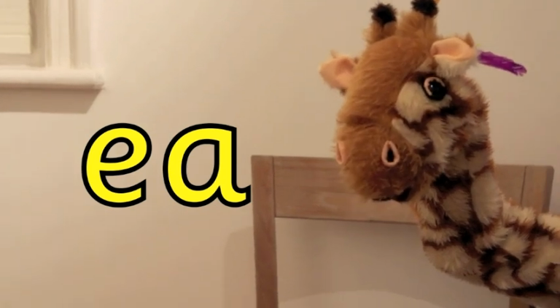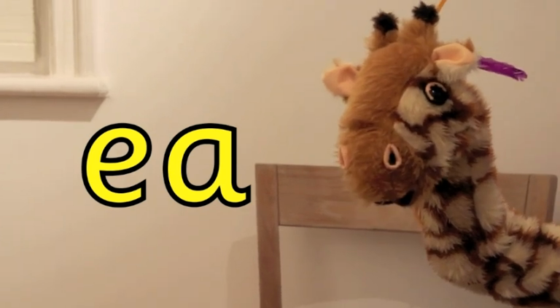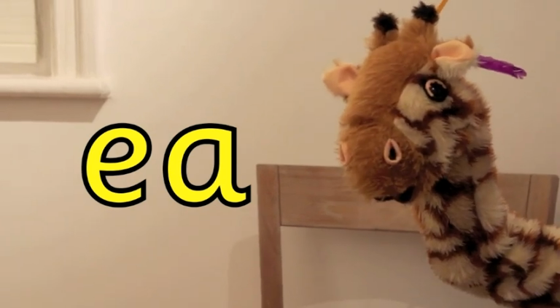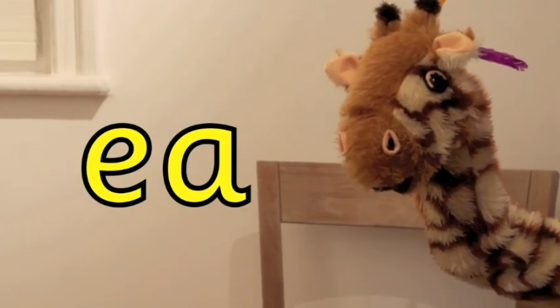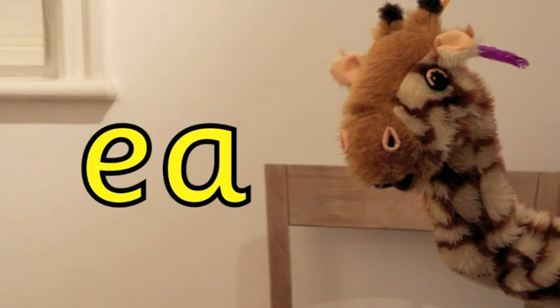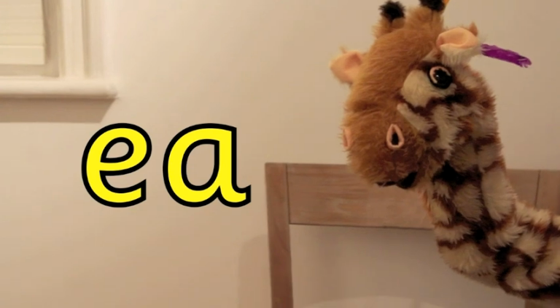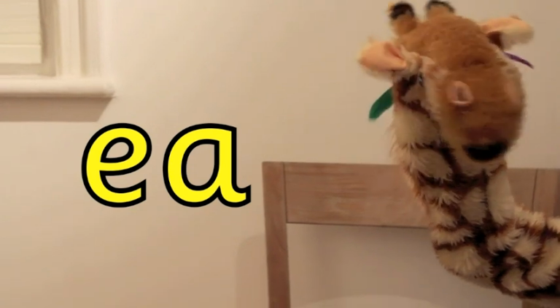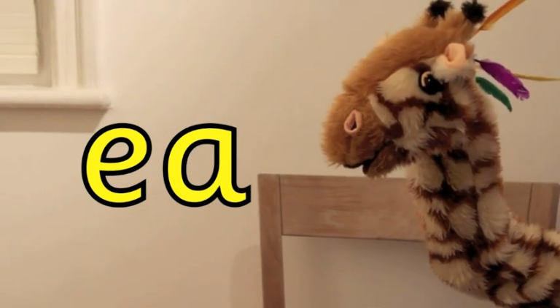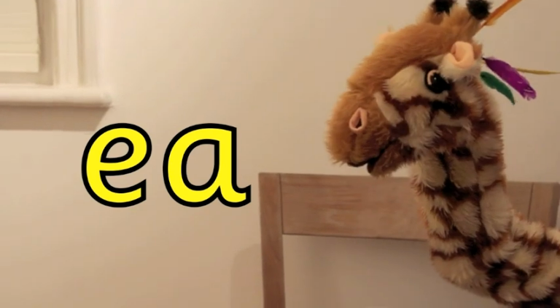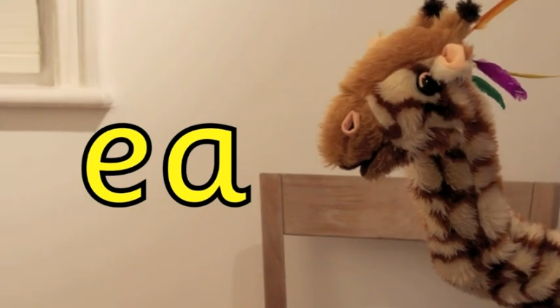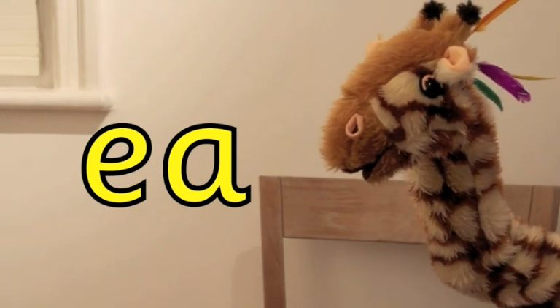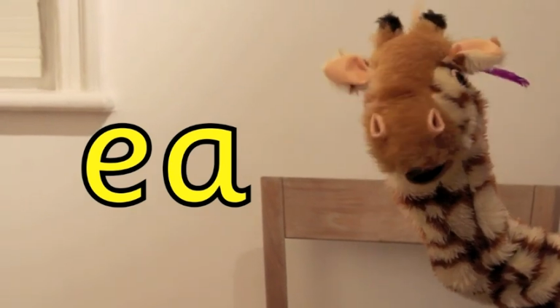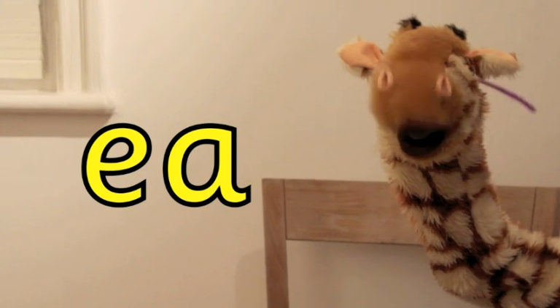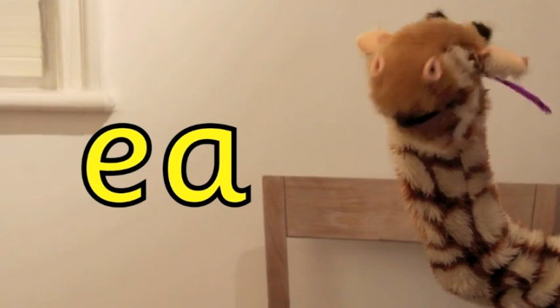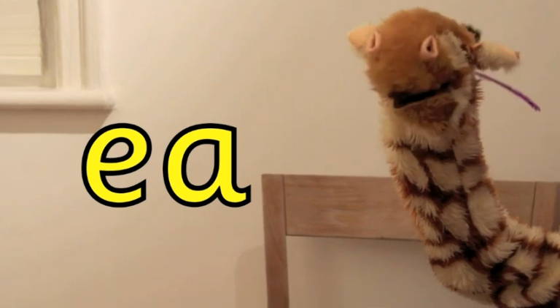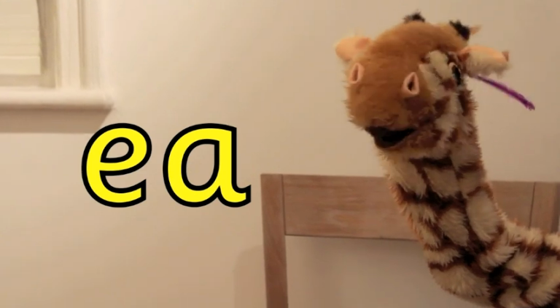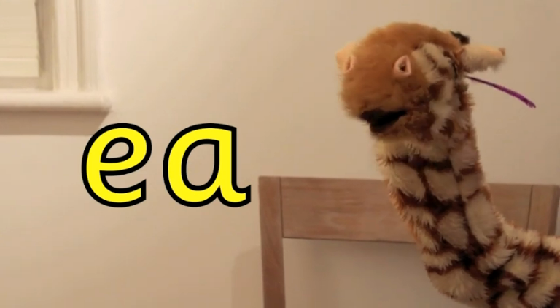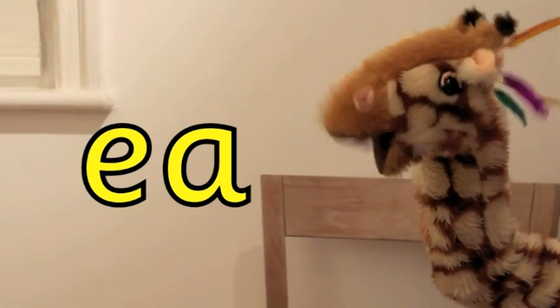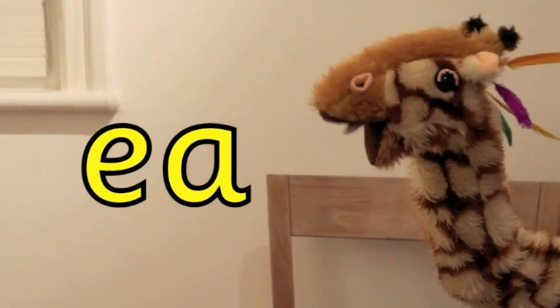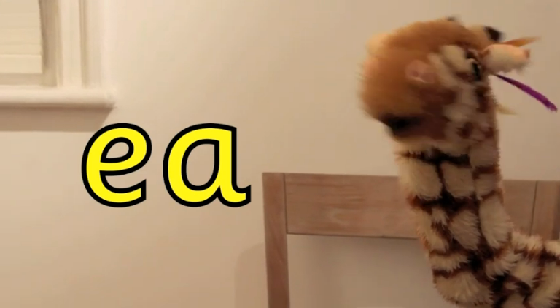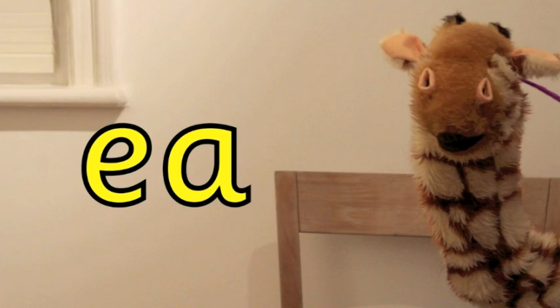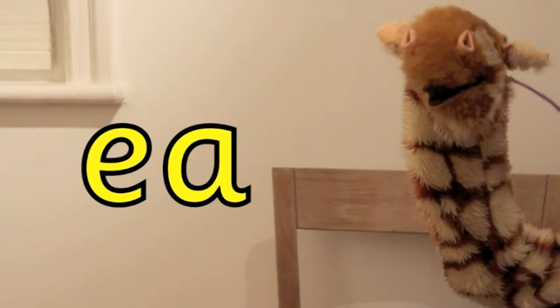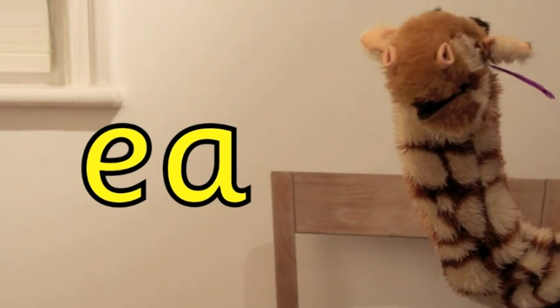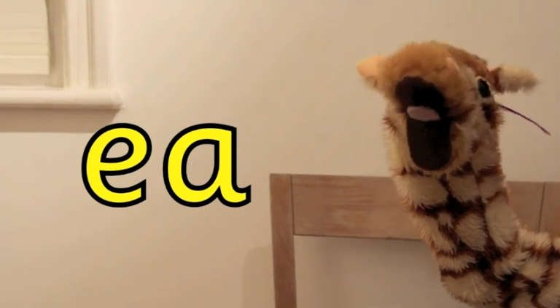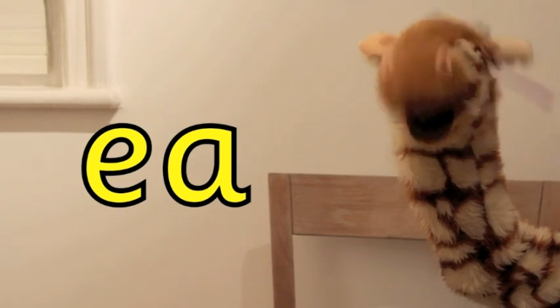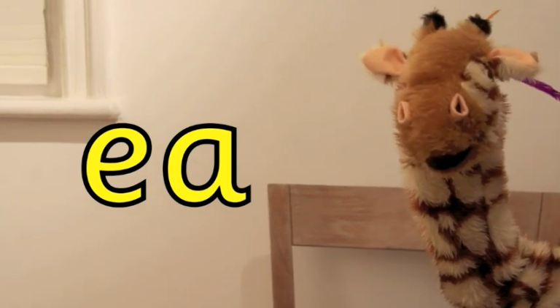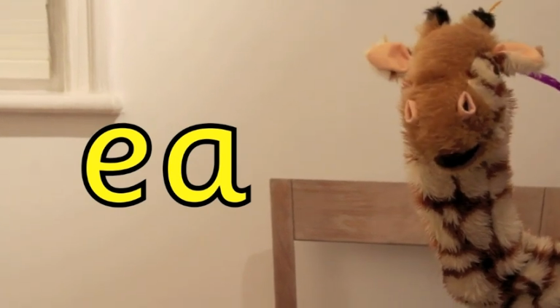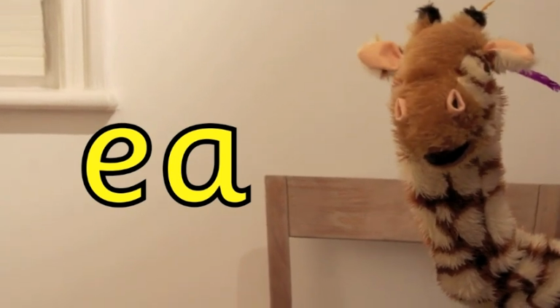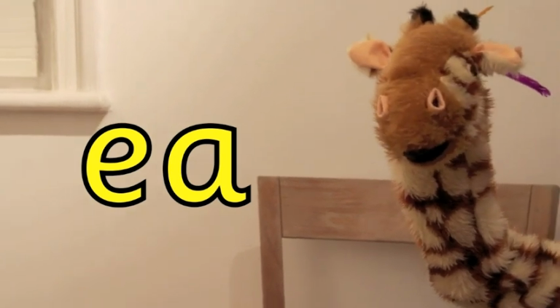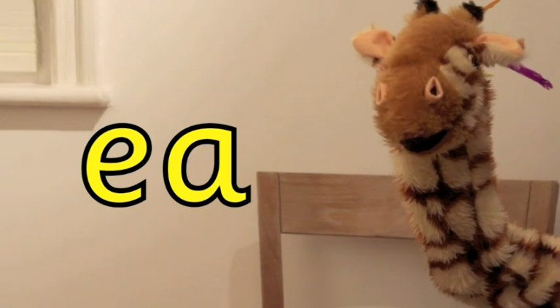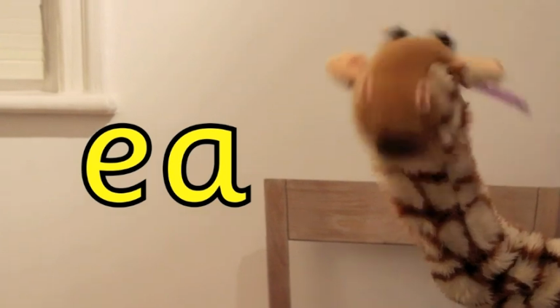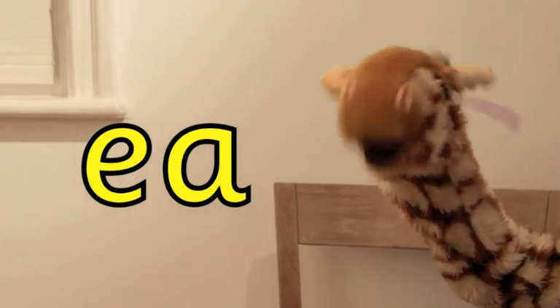It's the ee sound. There it is to your side. Can you have a go at making that ee sound? Eee. Well done Geraldine. First time as well. Brilliant.